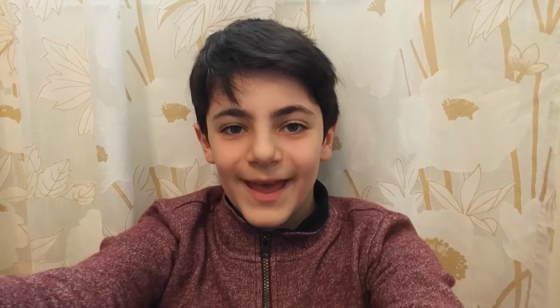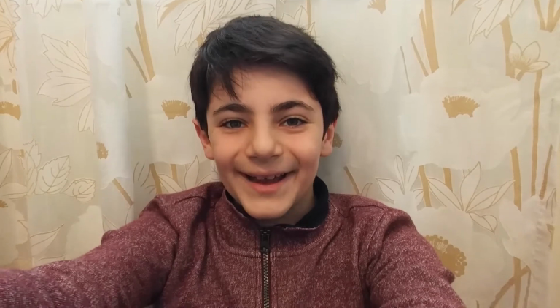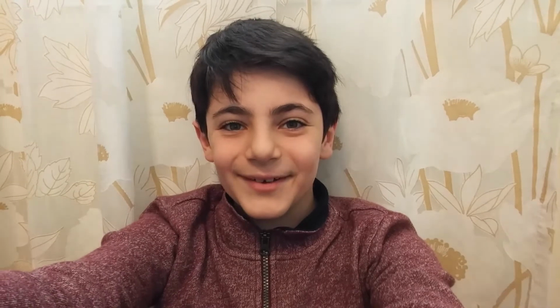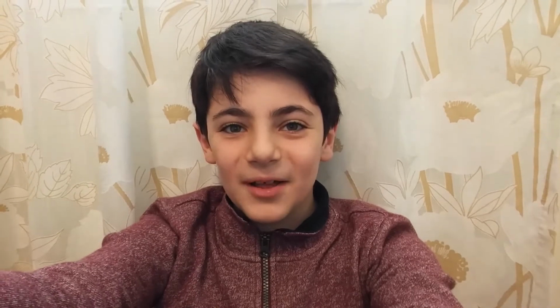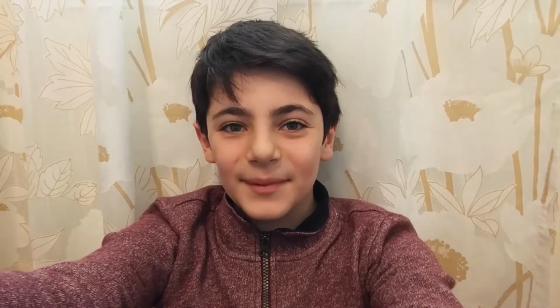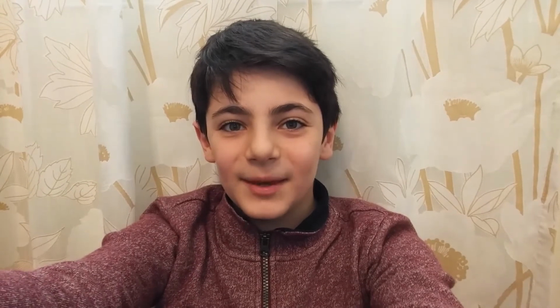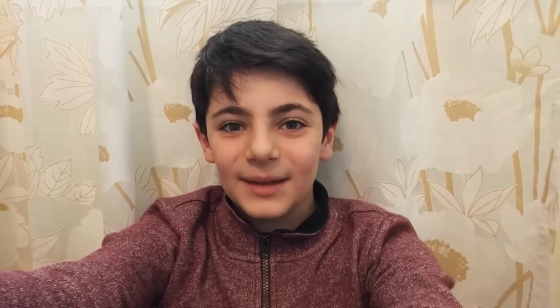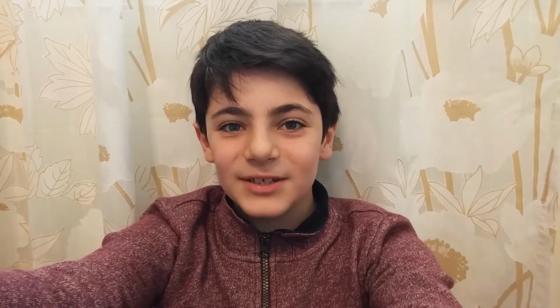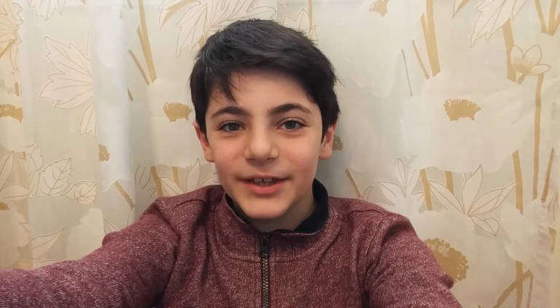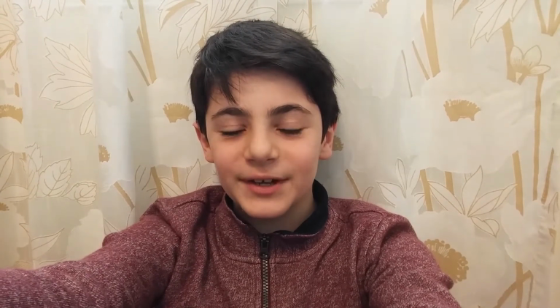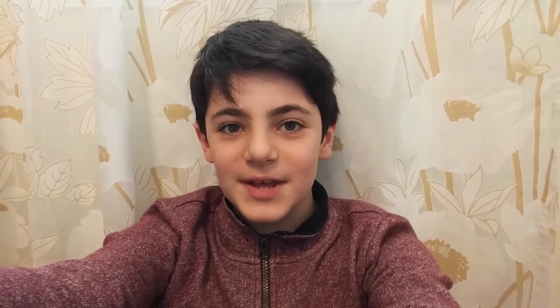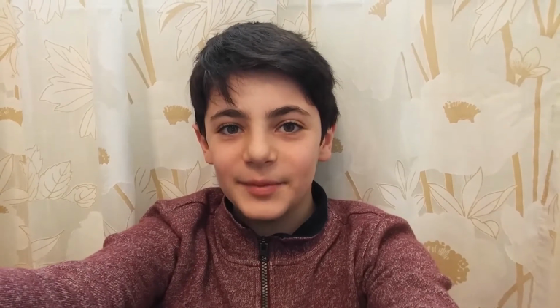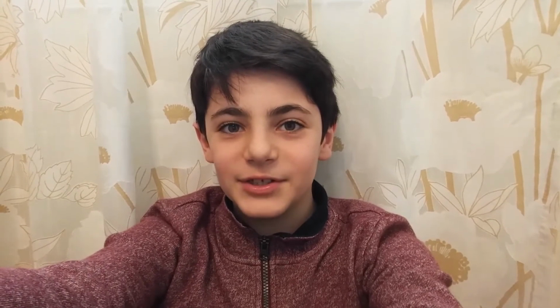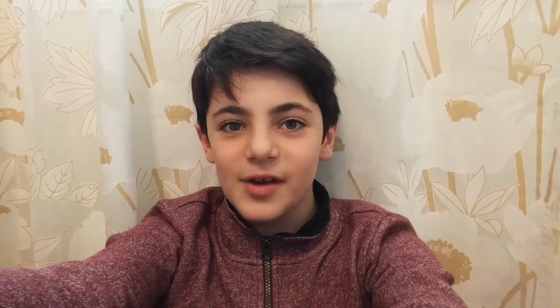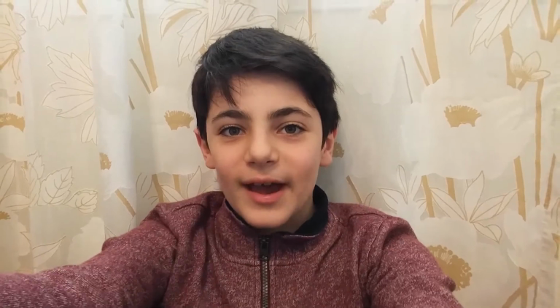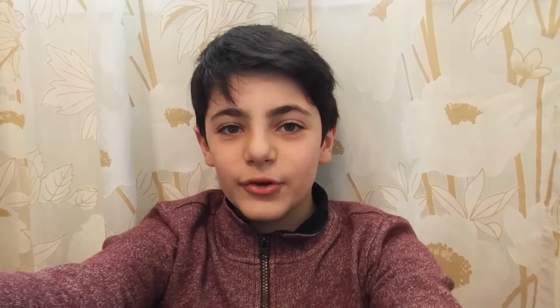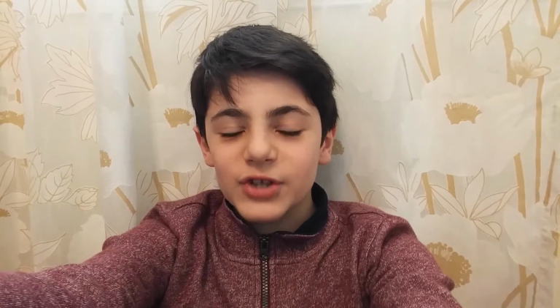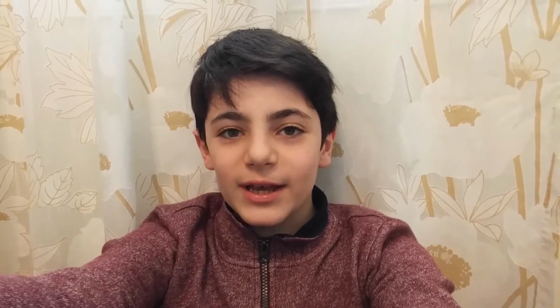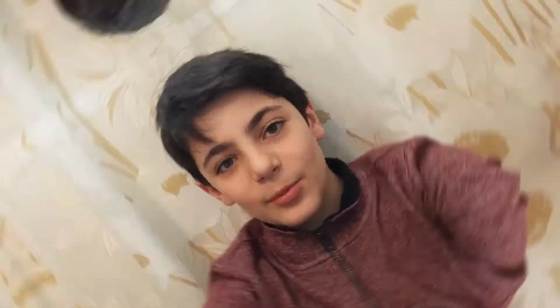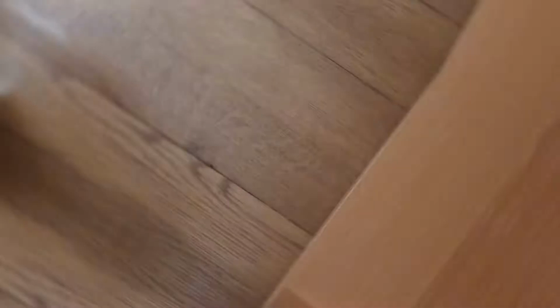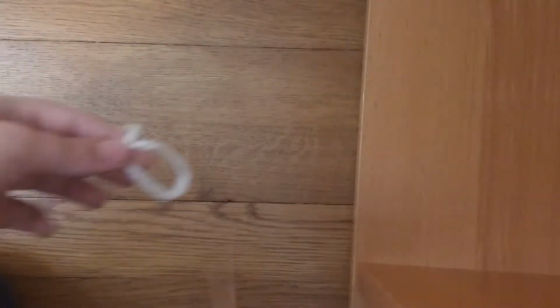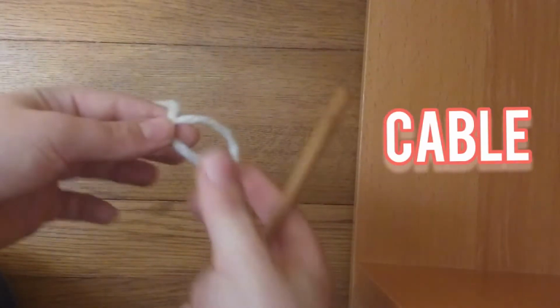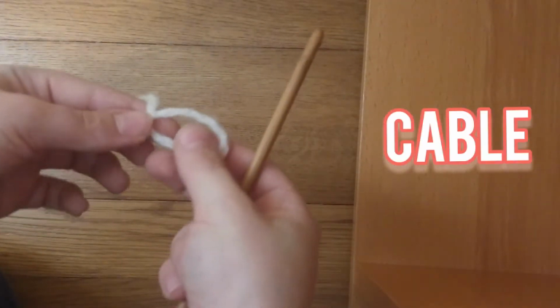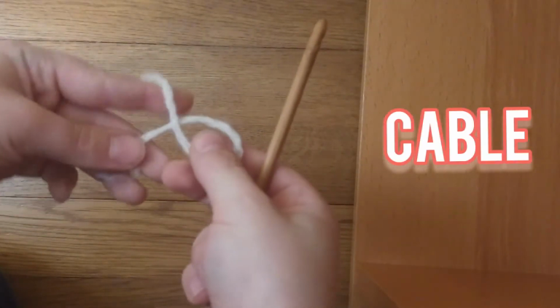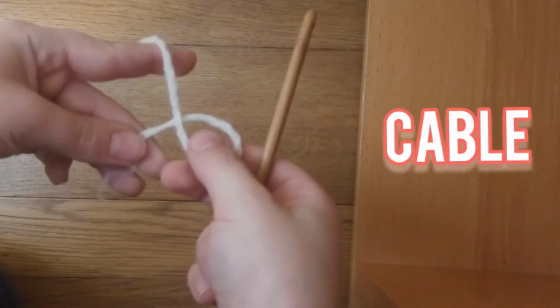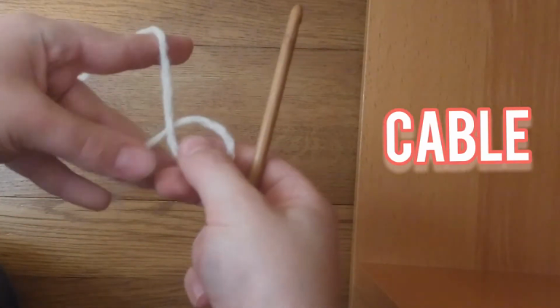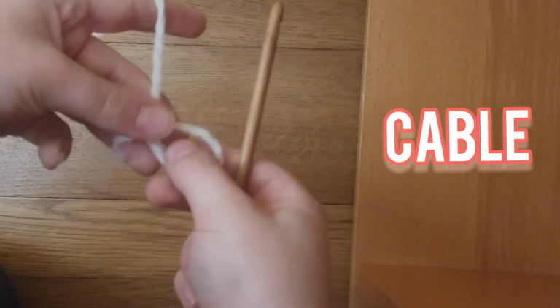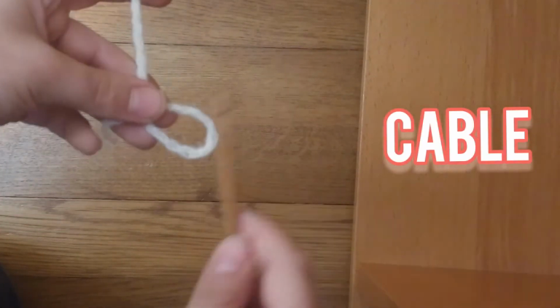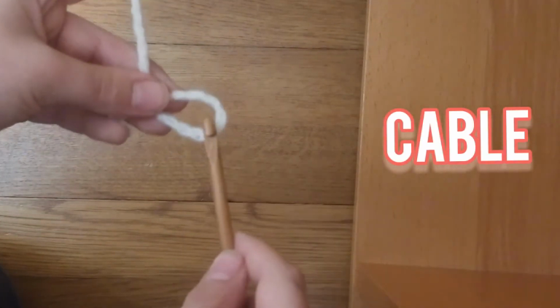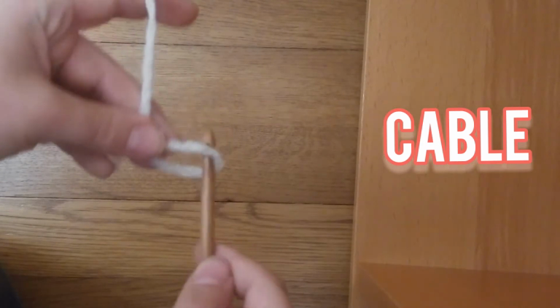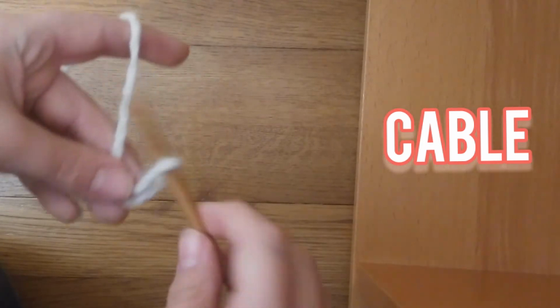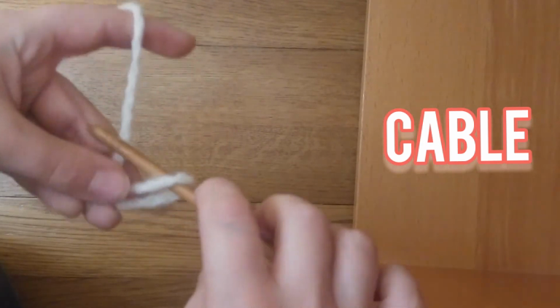Hi everyone, welcome to Clubbeak. My name is Nishal Tashjan and today I'll be teaching you how to crochet a cable. To start out, you're going to make a slip knot.